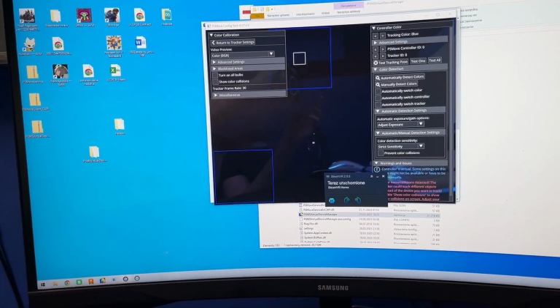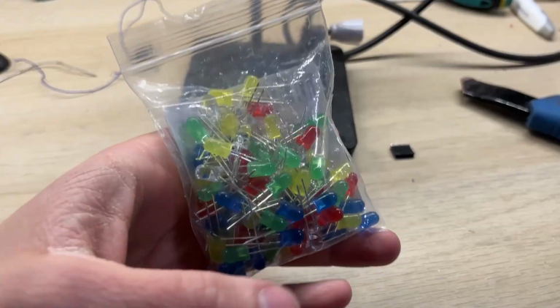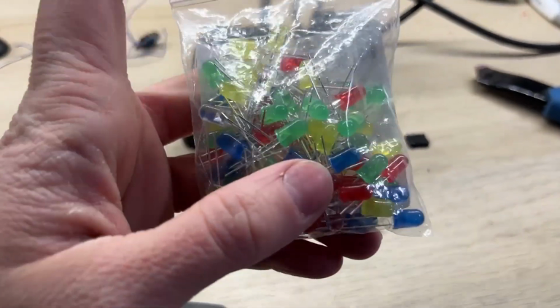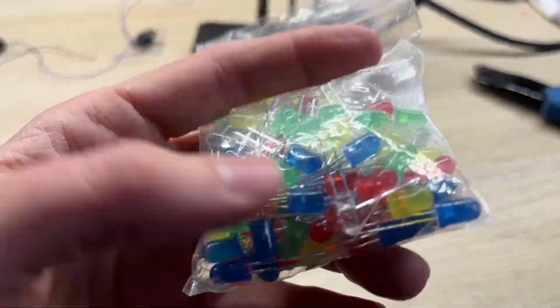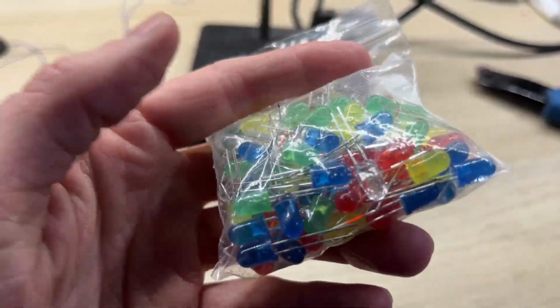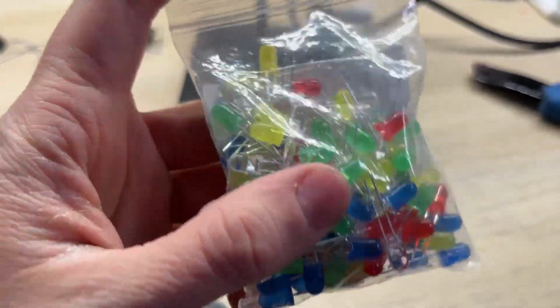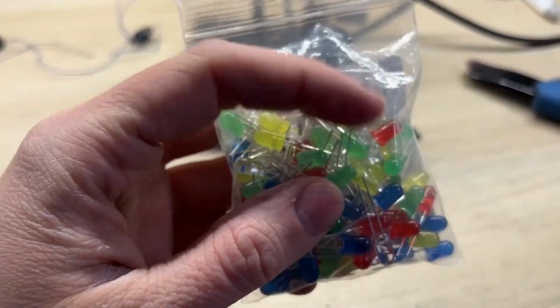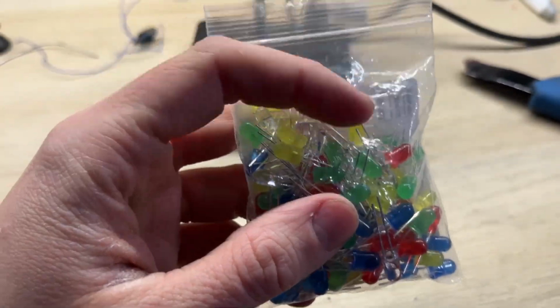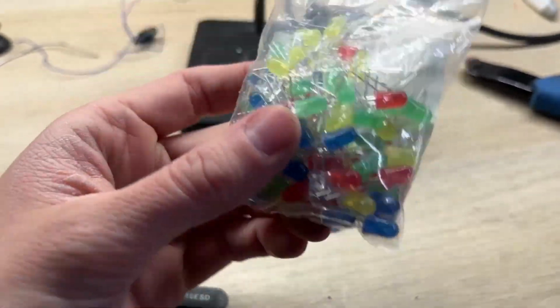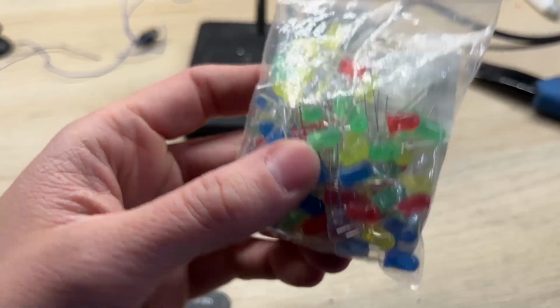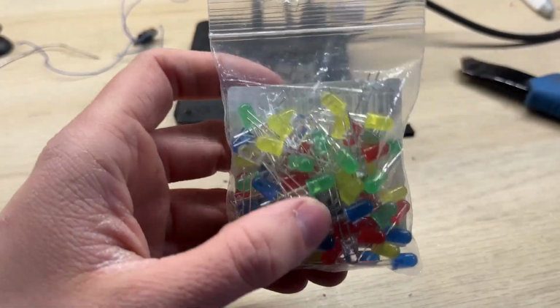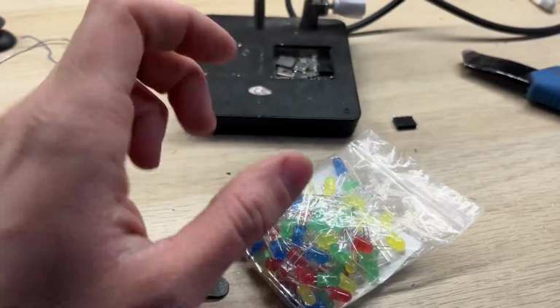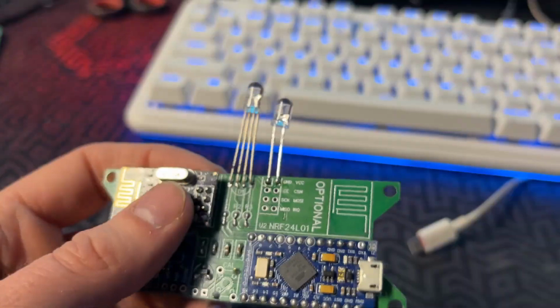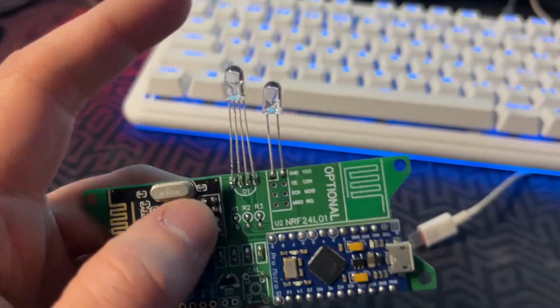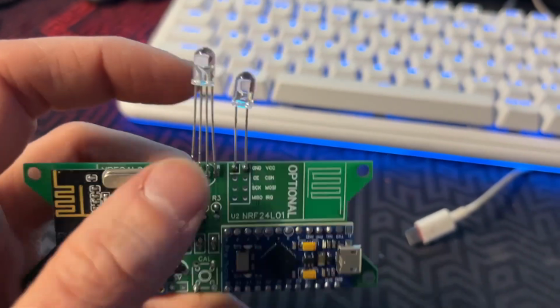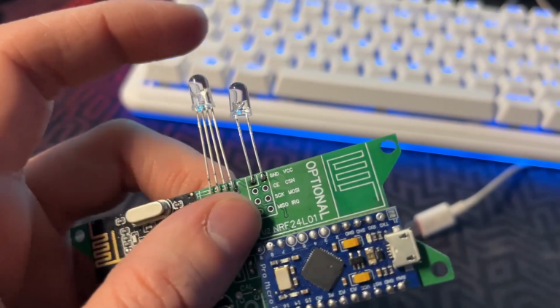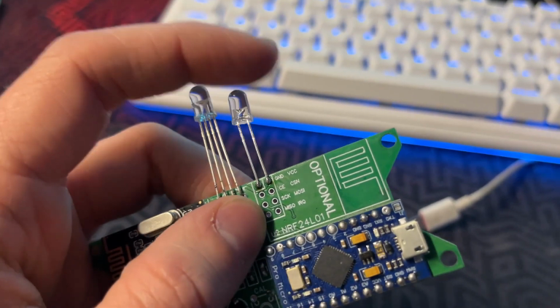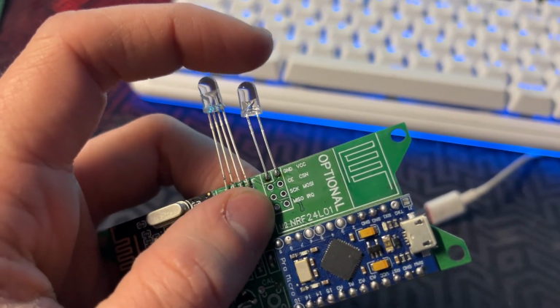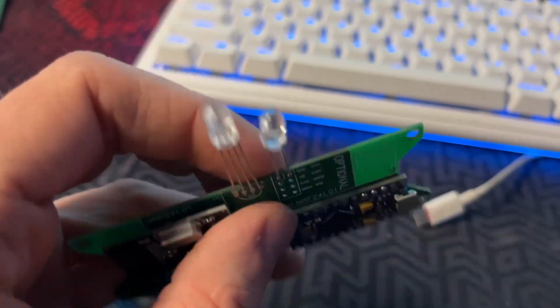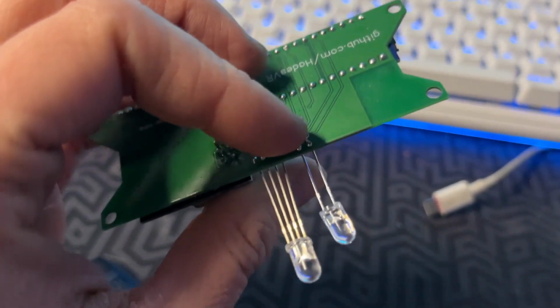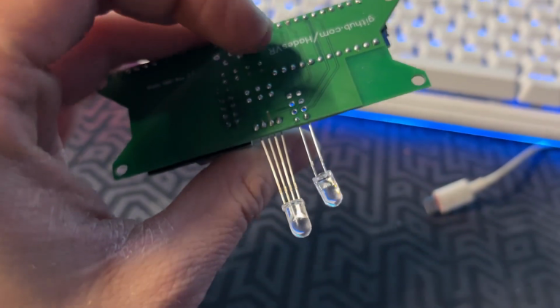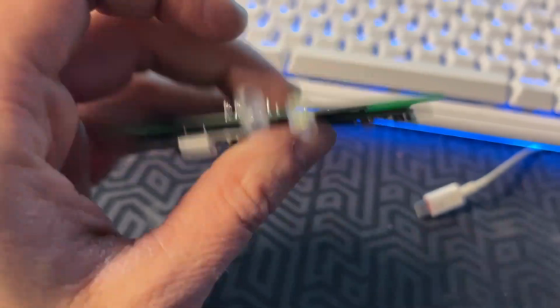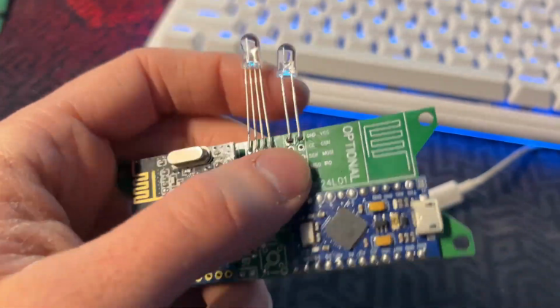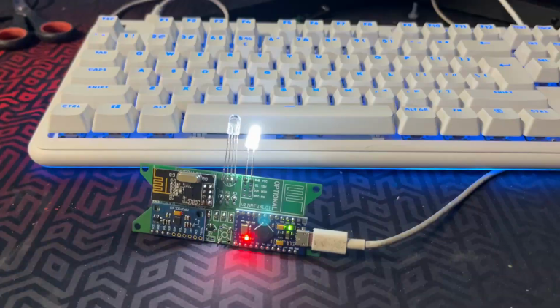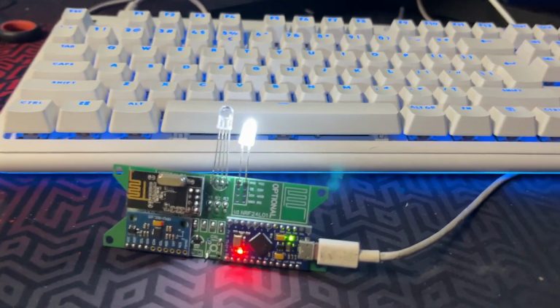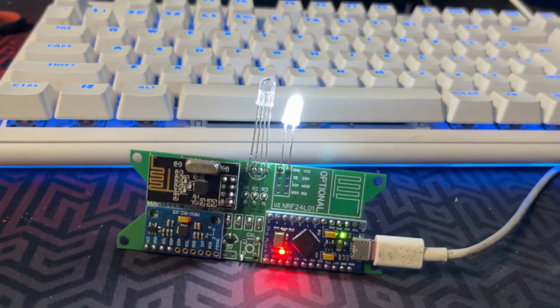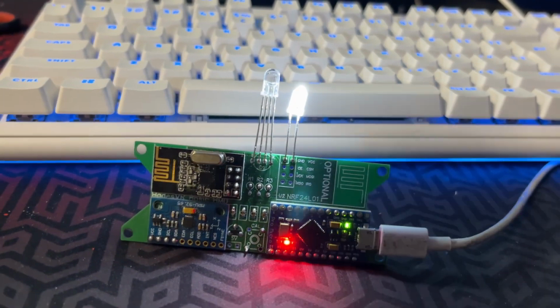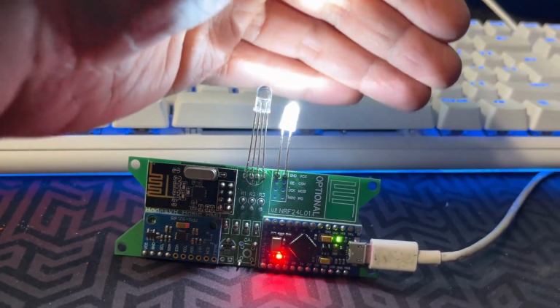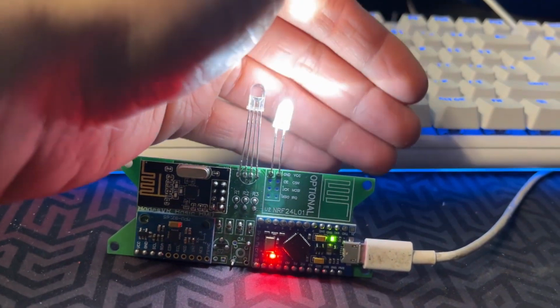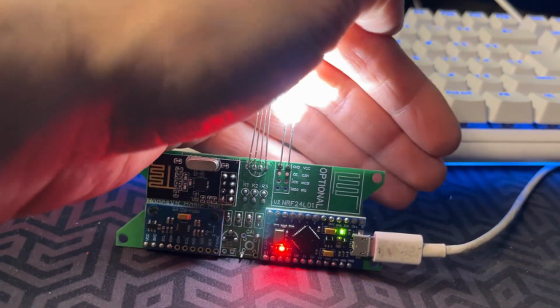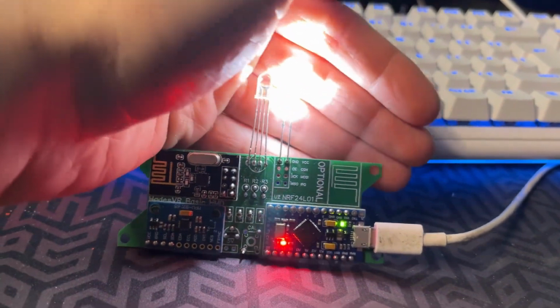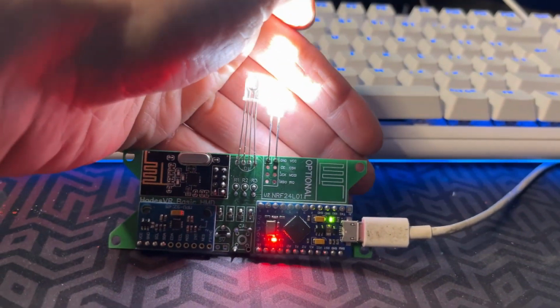It seems I will have to use a different color LED. Thankfully I have a whole bag of them. I've decided to use a regular white LED — I think it should work fine. The LED itself is super bright, which is great since the camera will see it better.